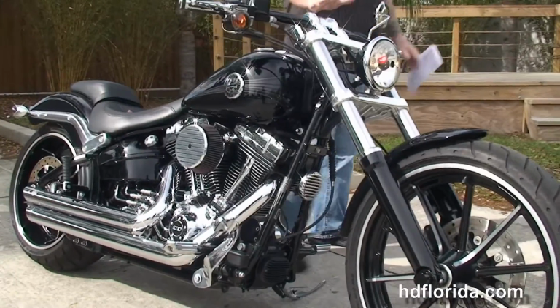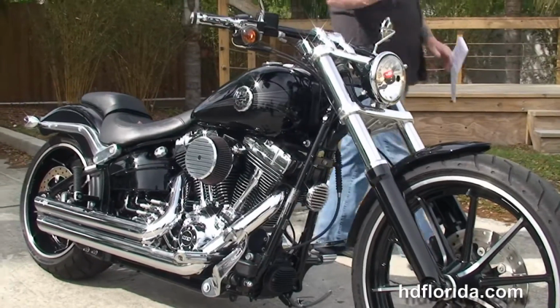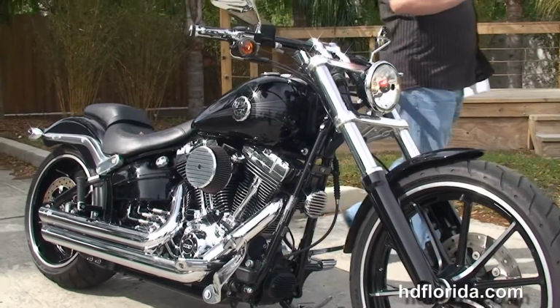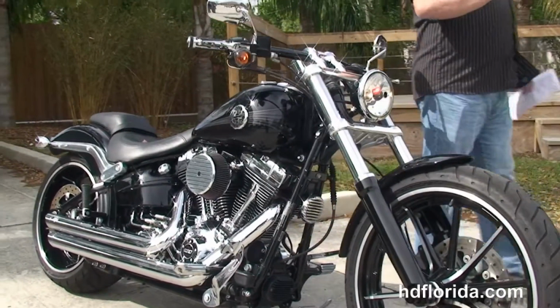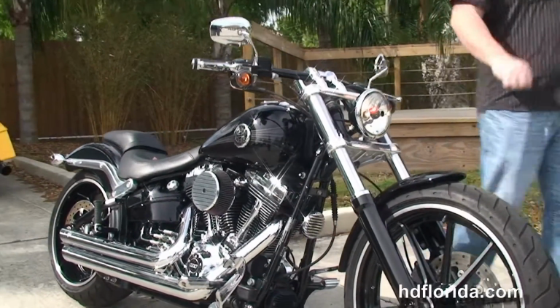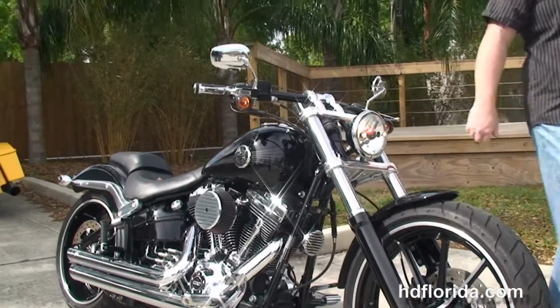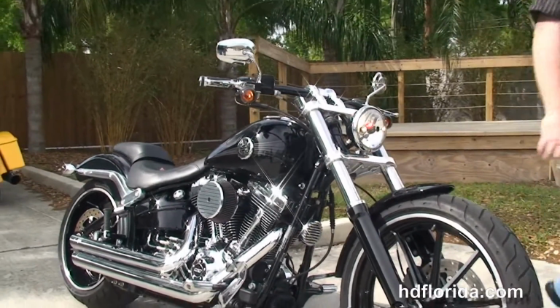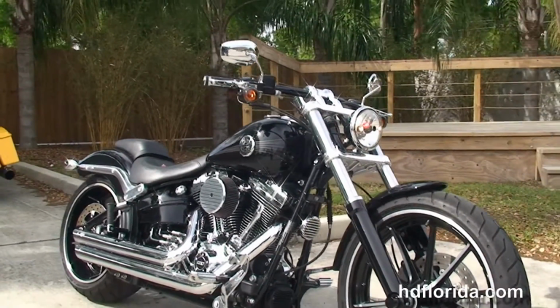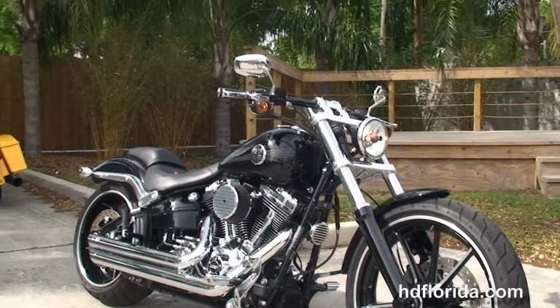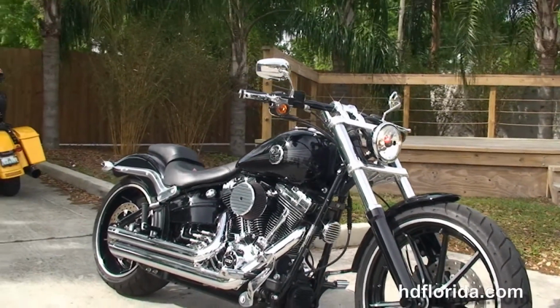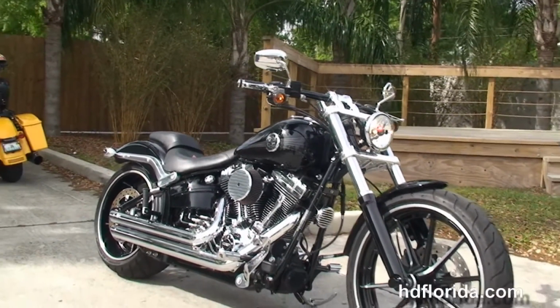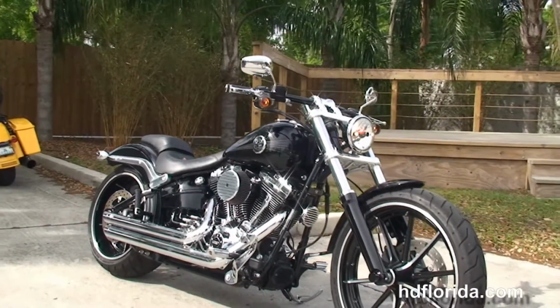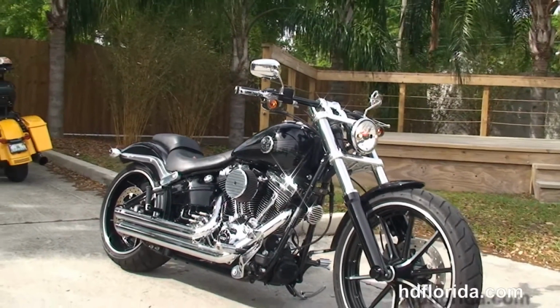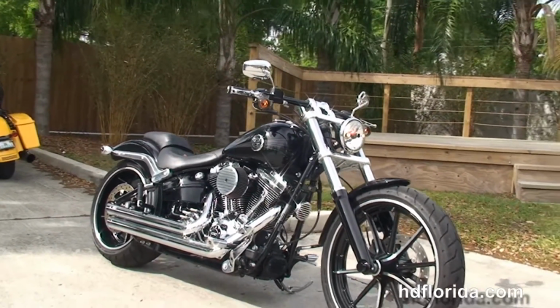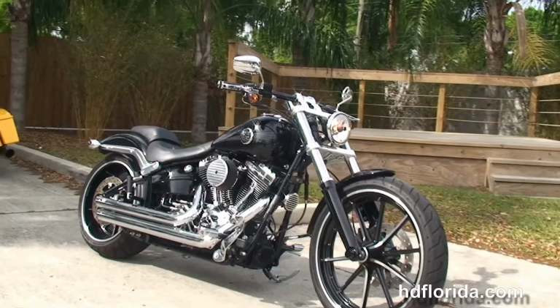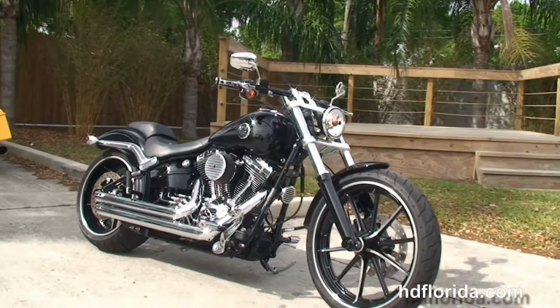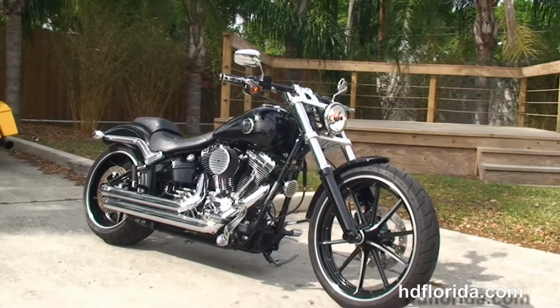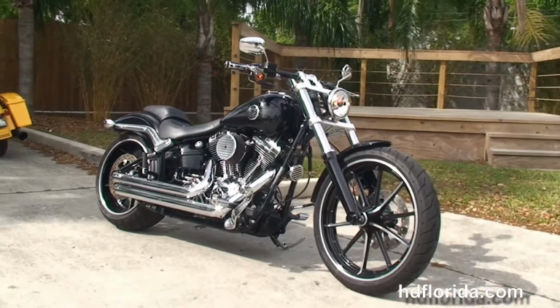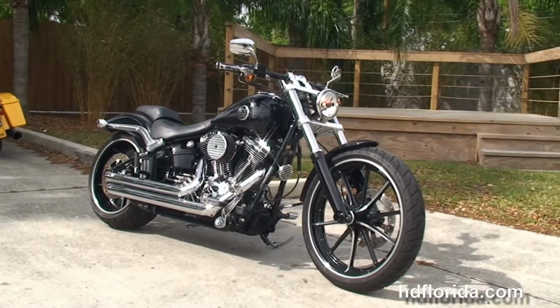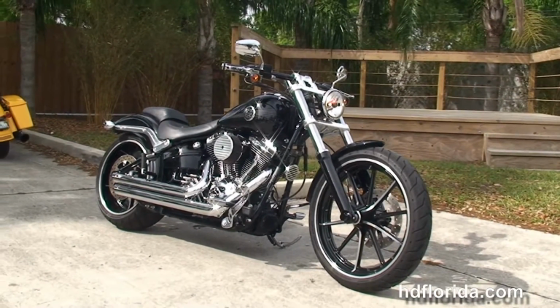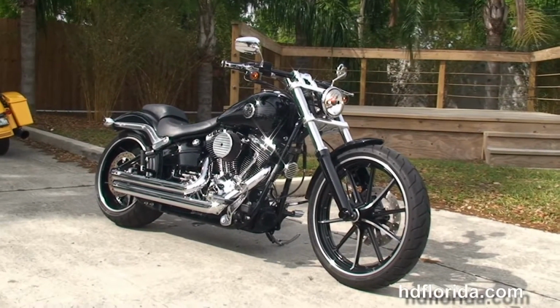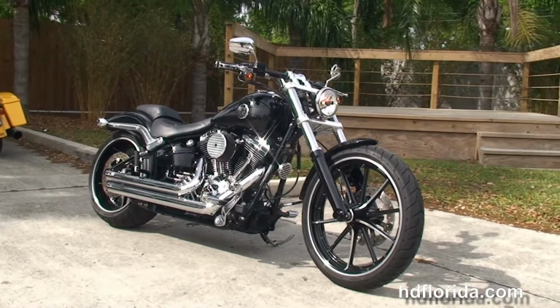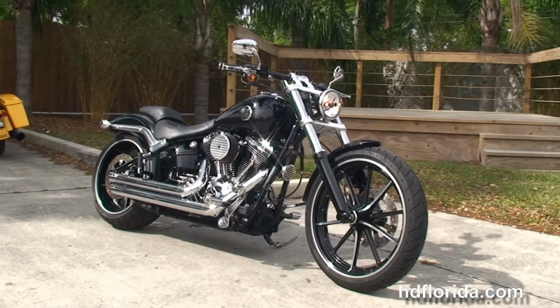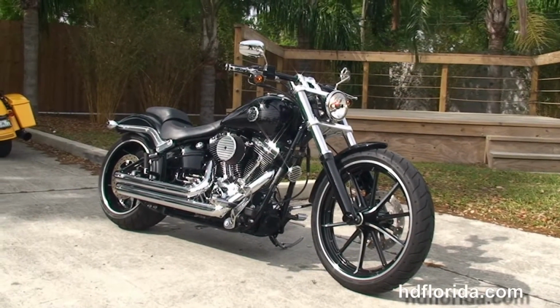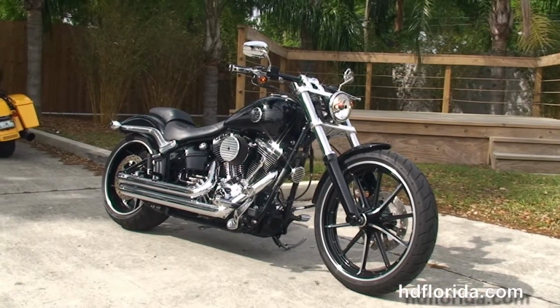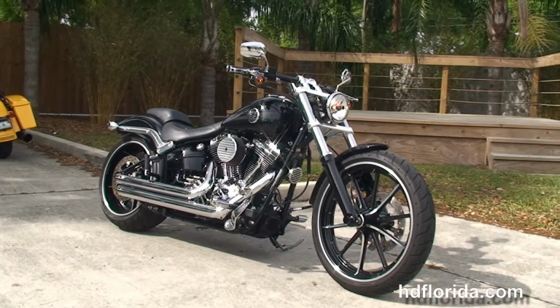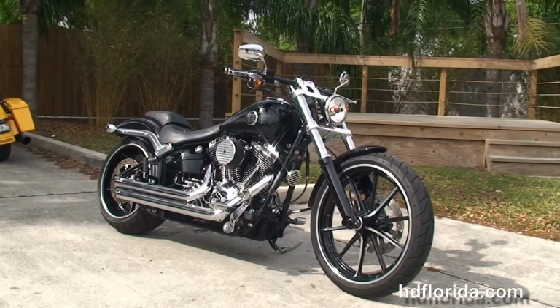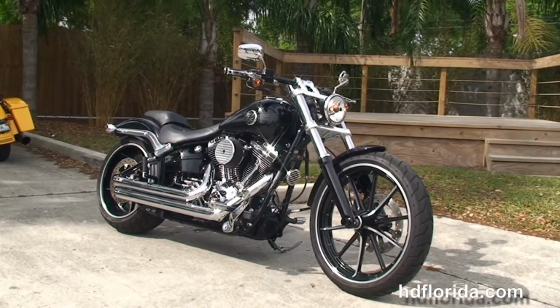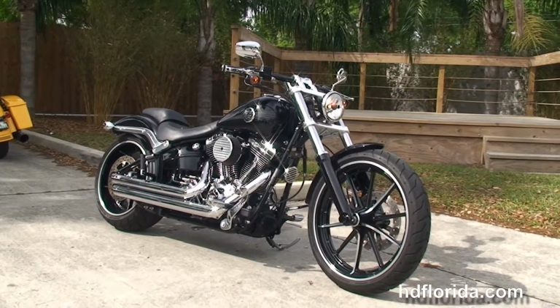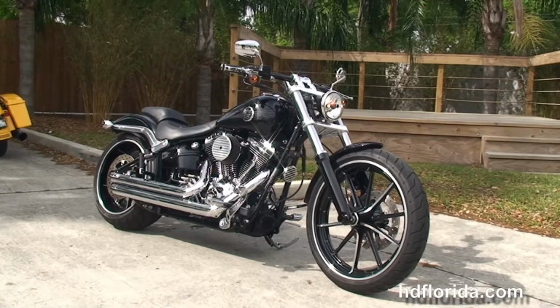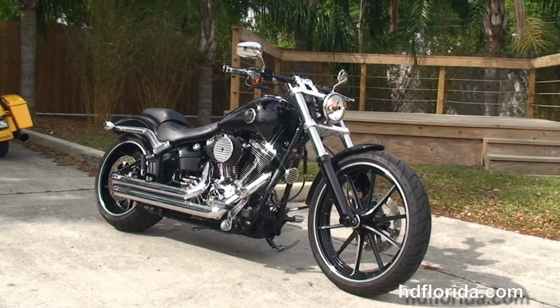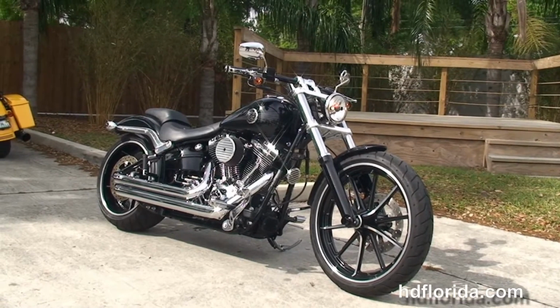Options and accessories on this bike retail out over $3,000 — it's in stock and ready for immediate delivery. Here at the world famous Harley-Davidson of Tampa, all our bikes are fully serviced and safety inspected.